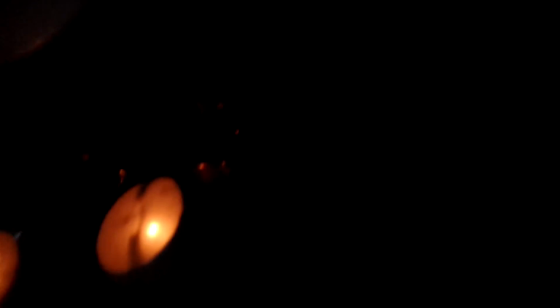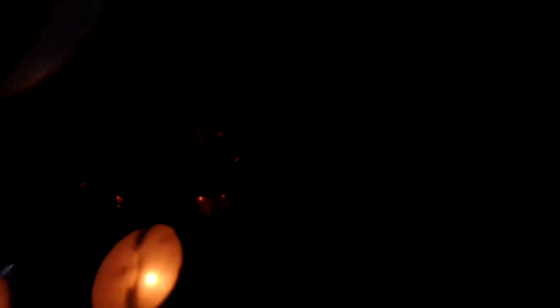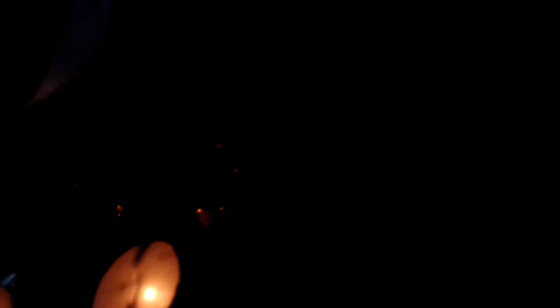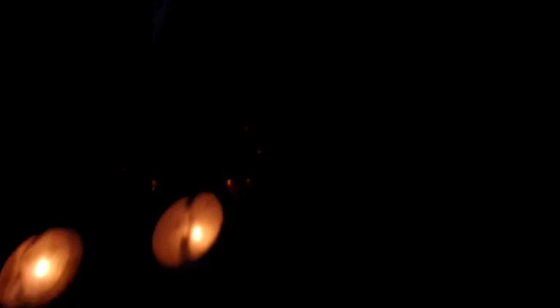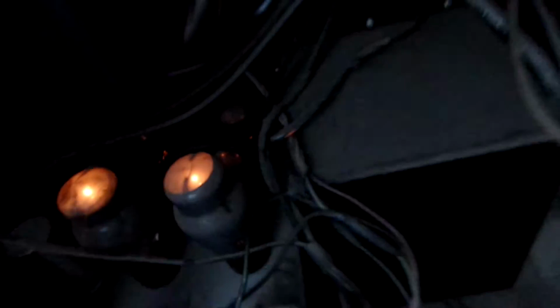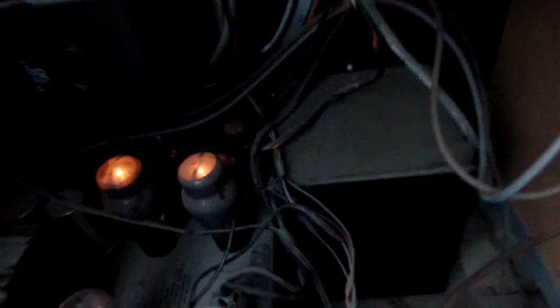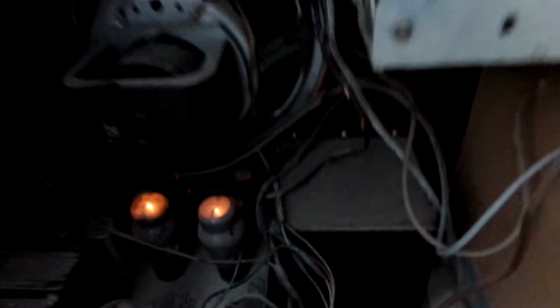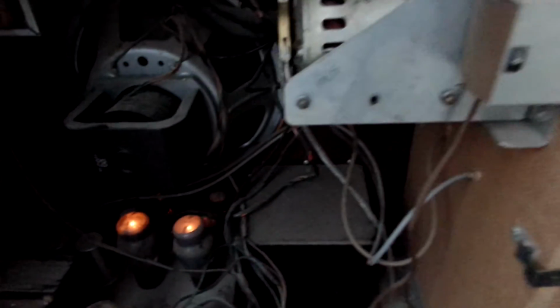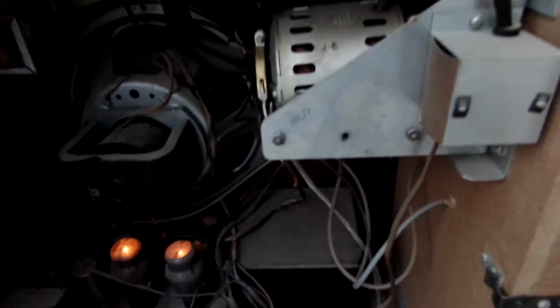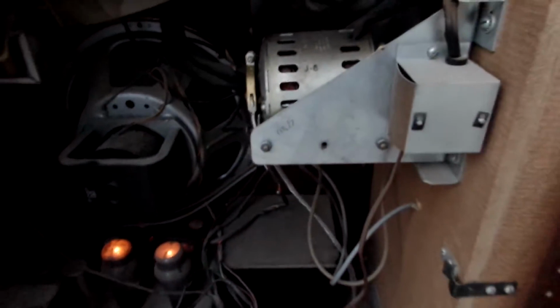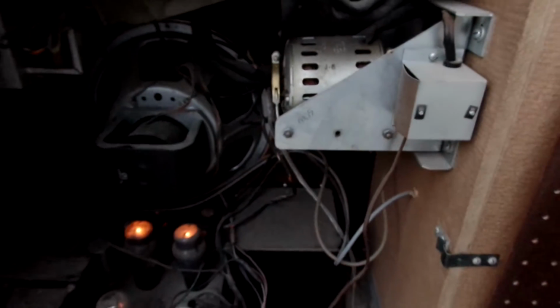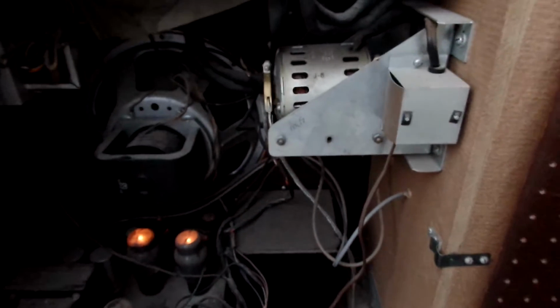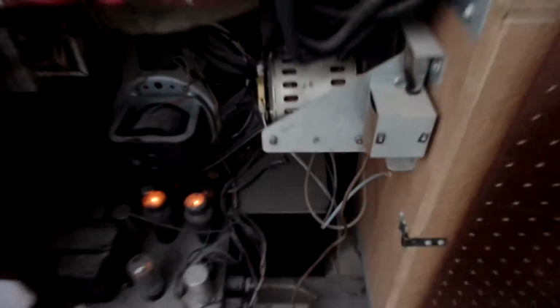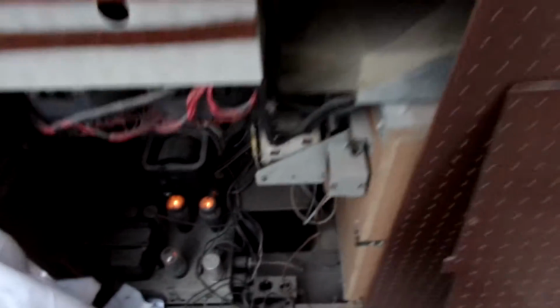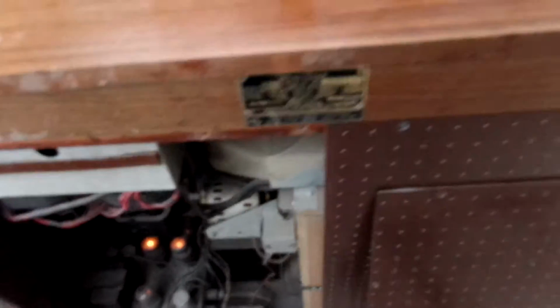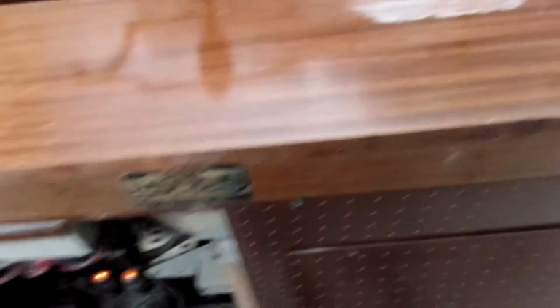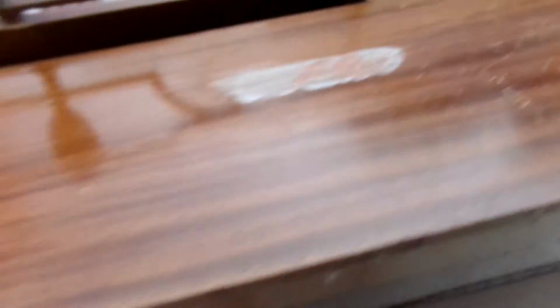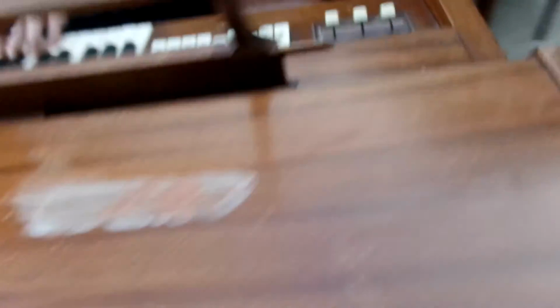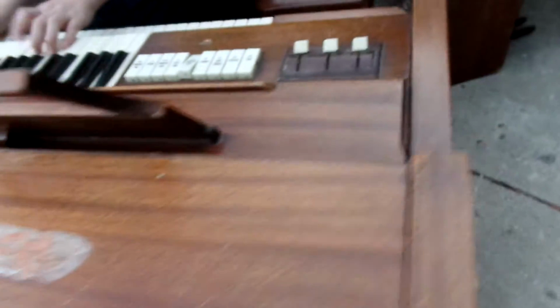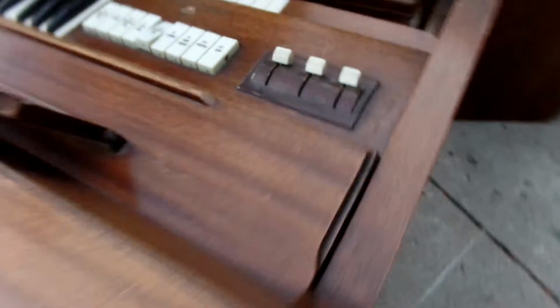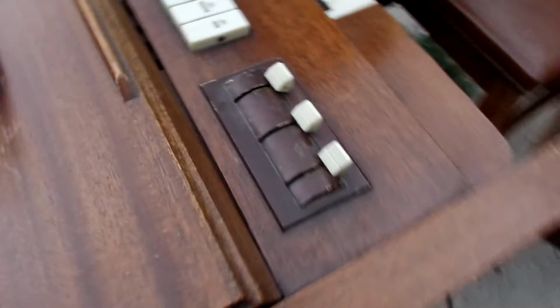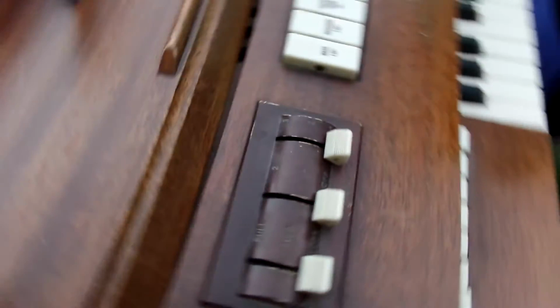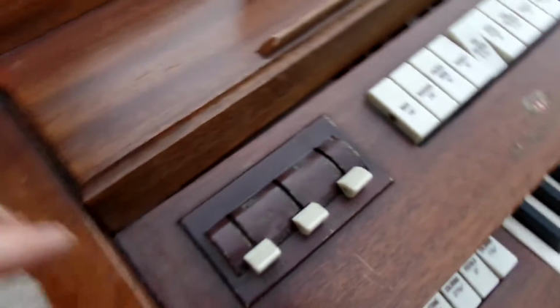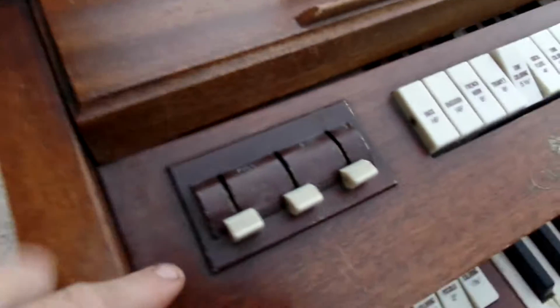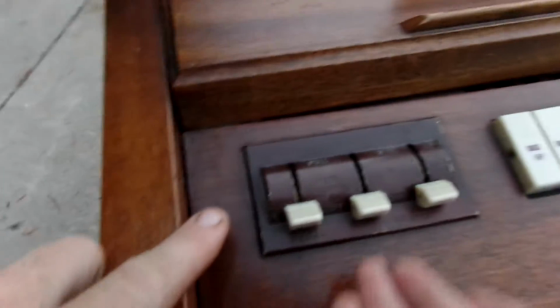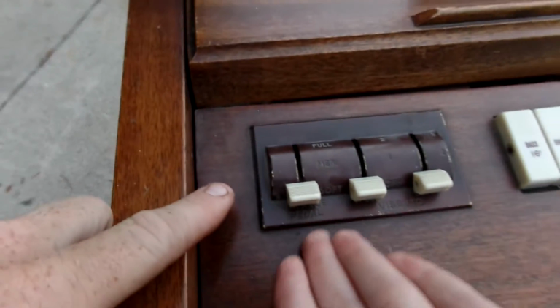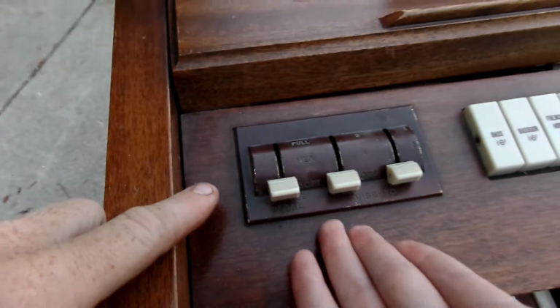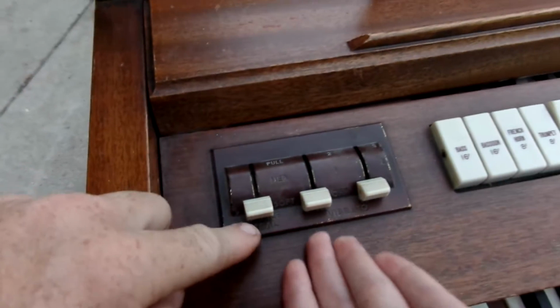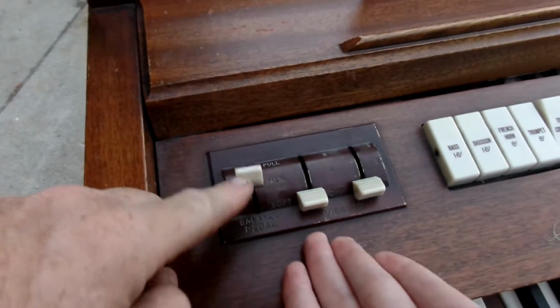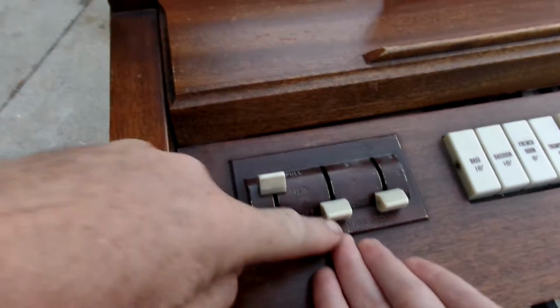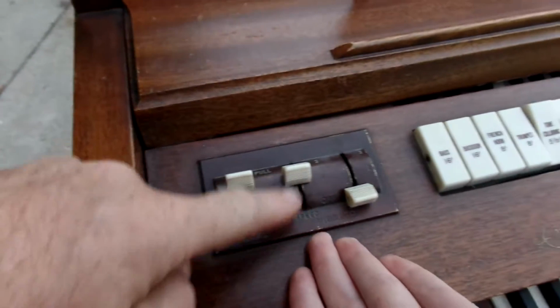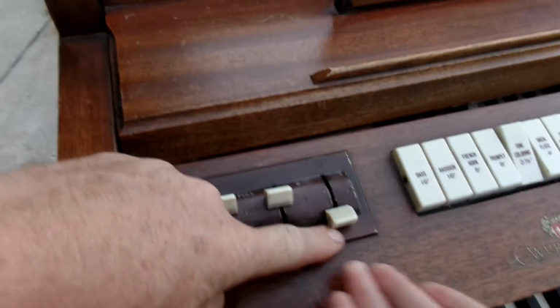There's the ones in the back too. It has these switches here — the pedal, vibrato.